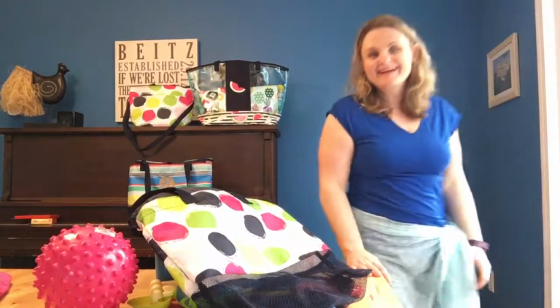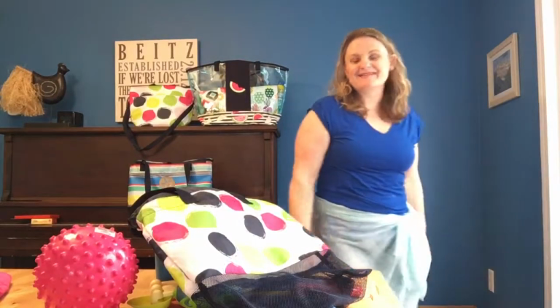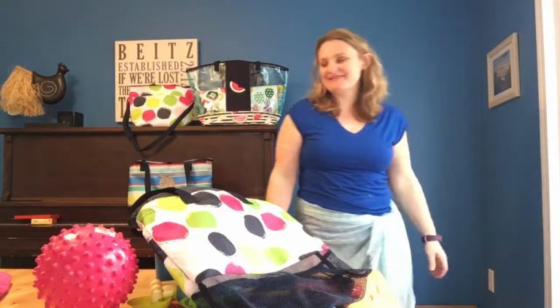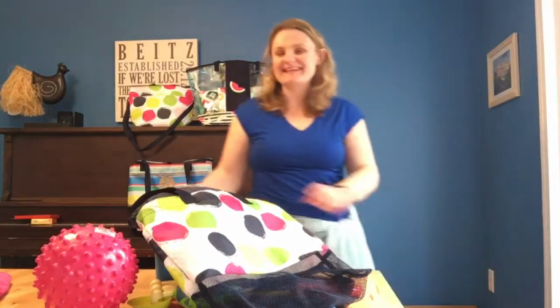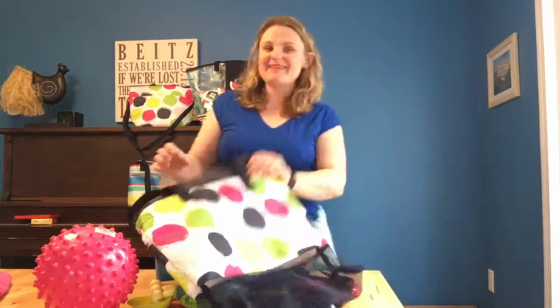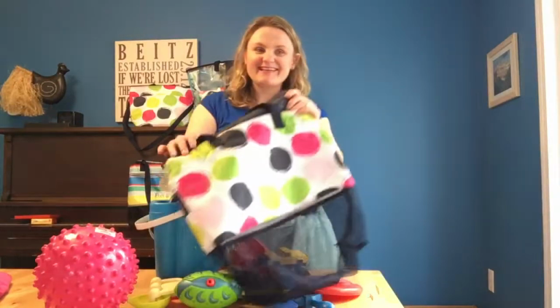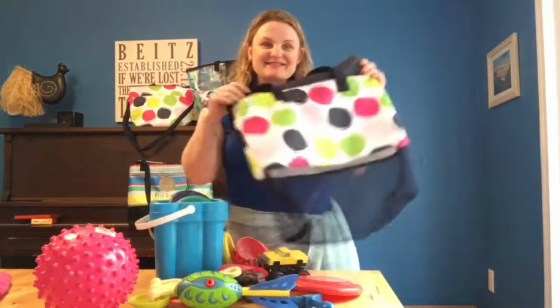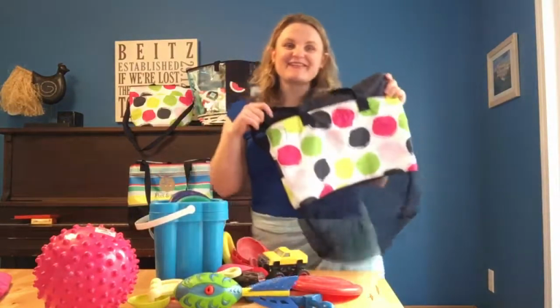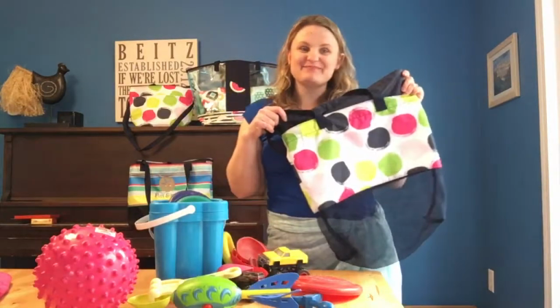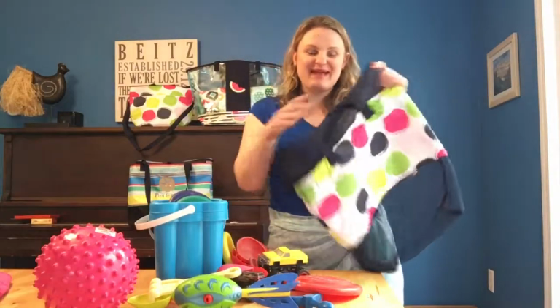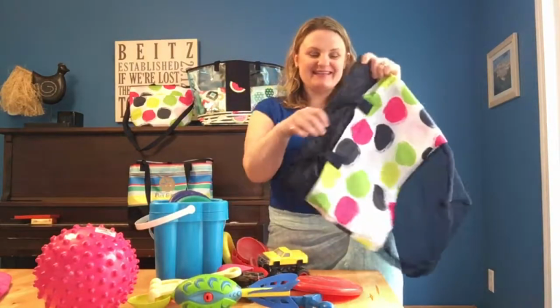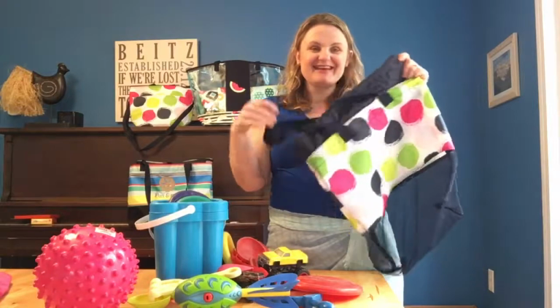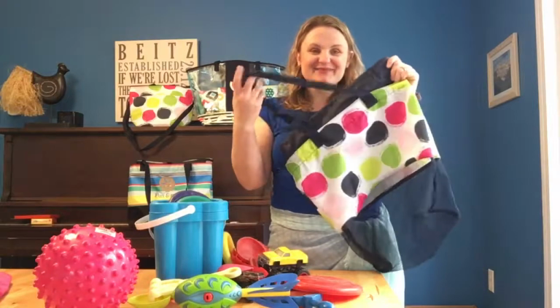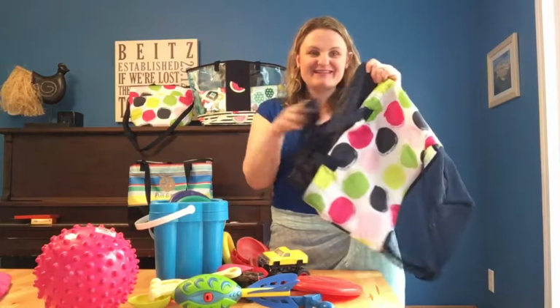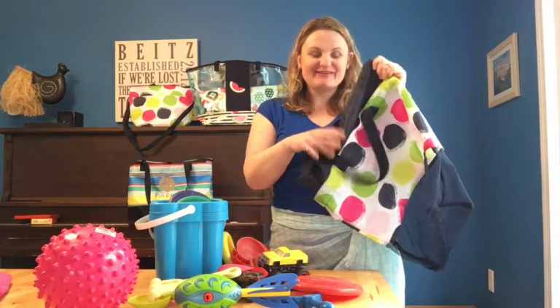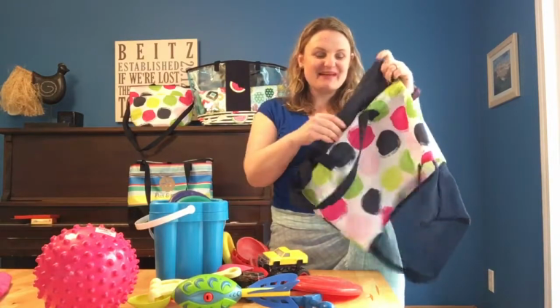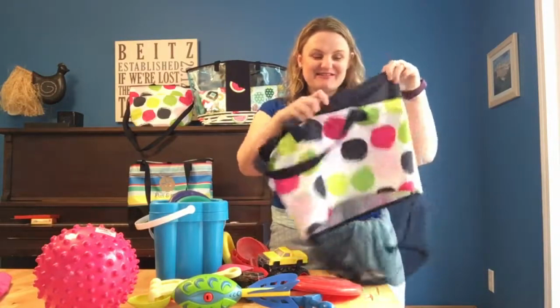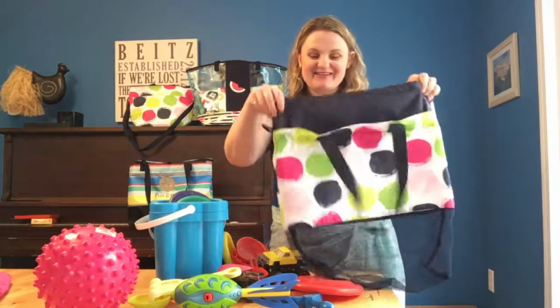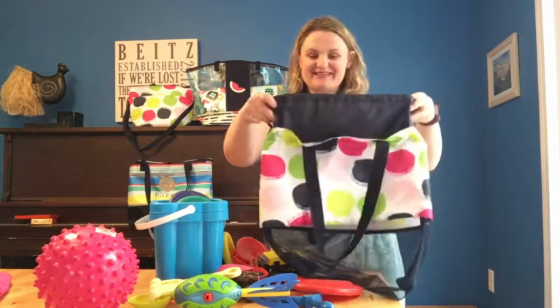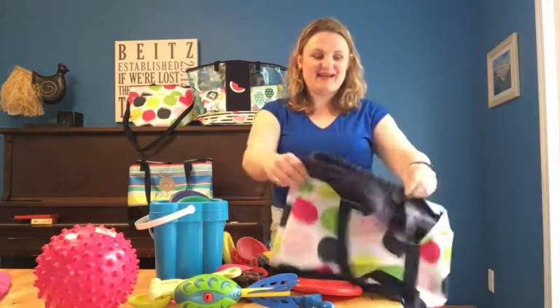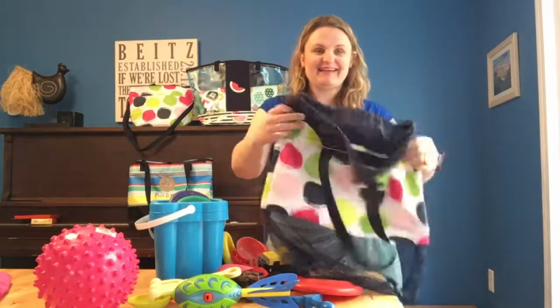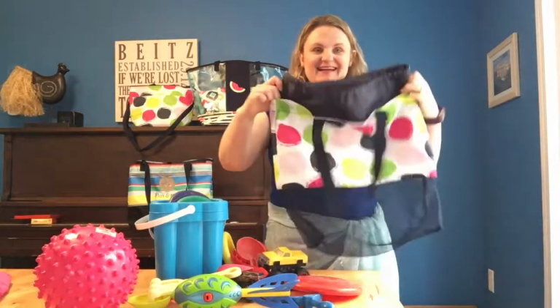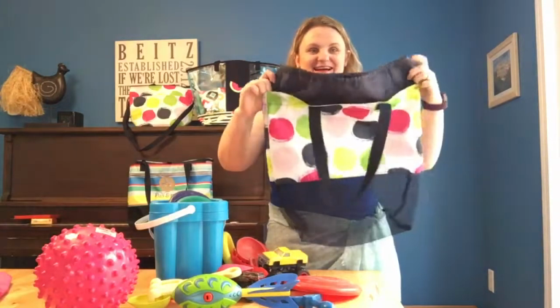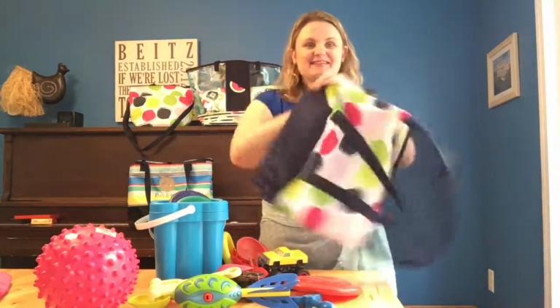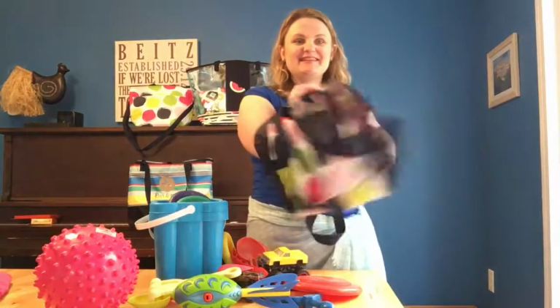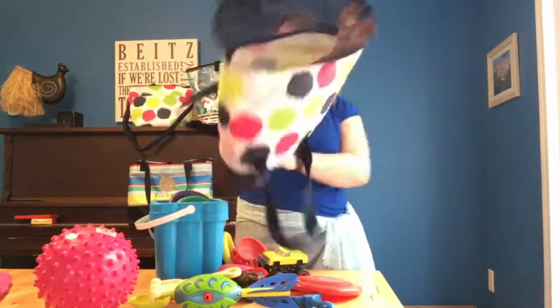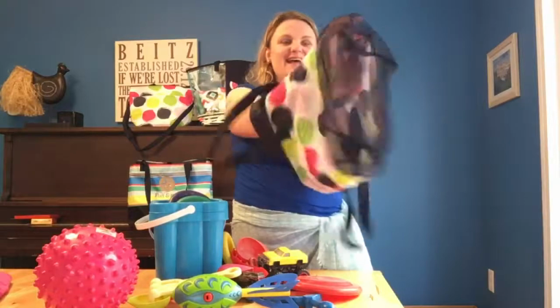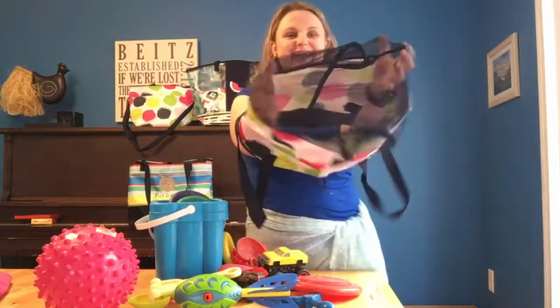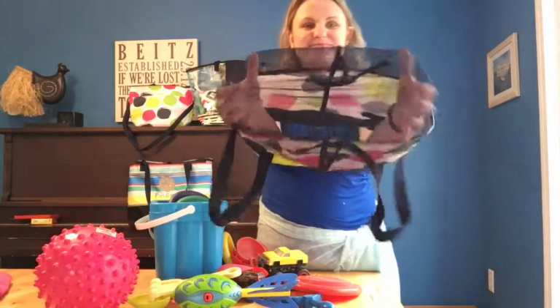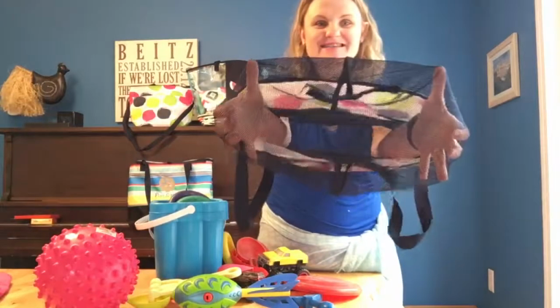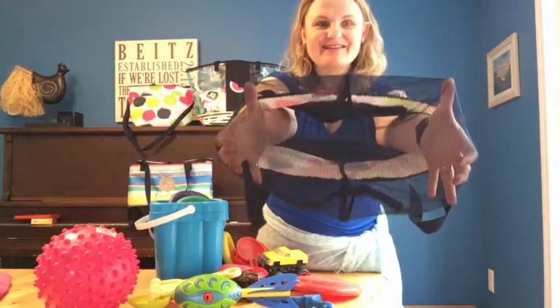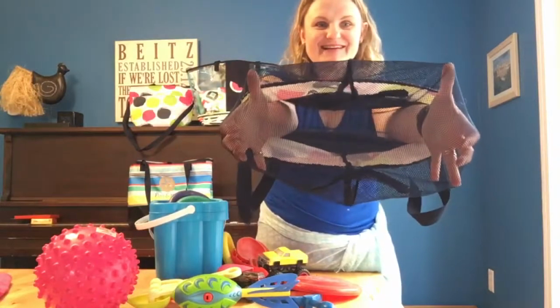Hi, I'm Sarah Beitz, Canadian Bag Lady, here to show you another great beach bag. This is our brand new Meshing Around Cinch Bag. As you can see, it has mesh on the bottom.